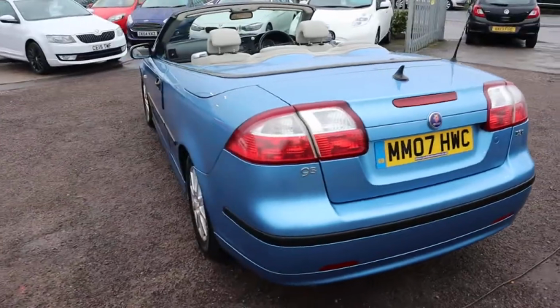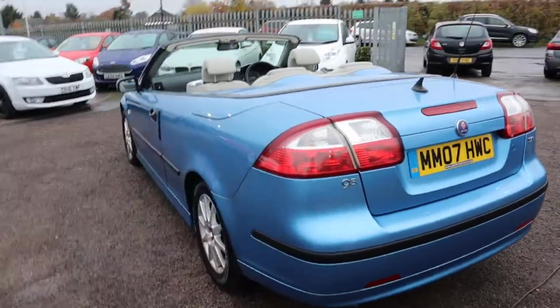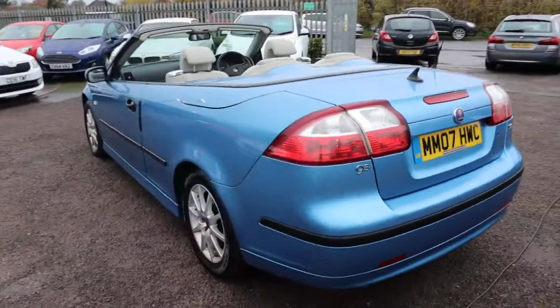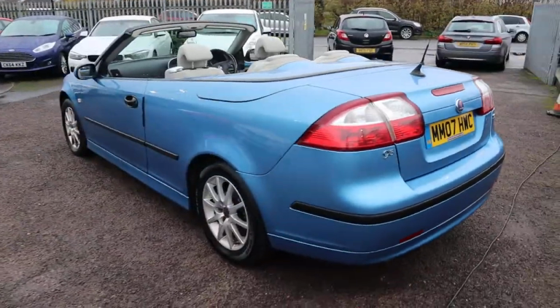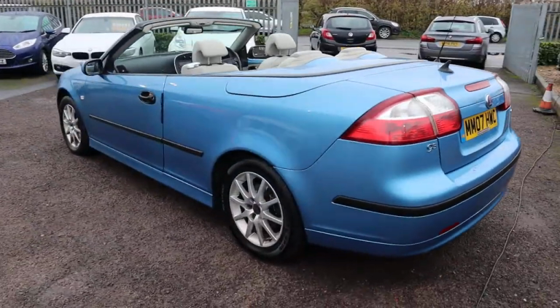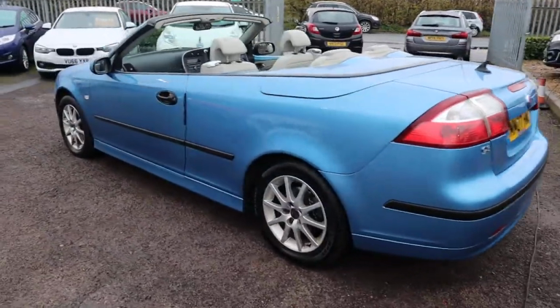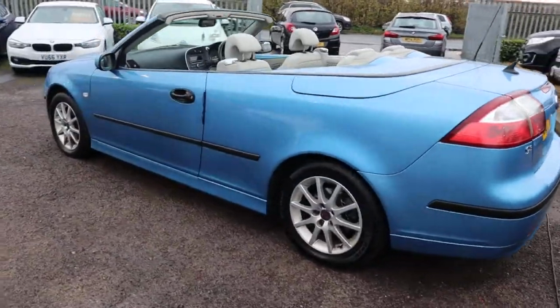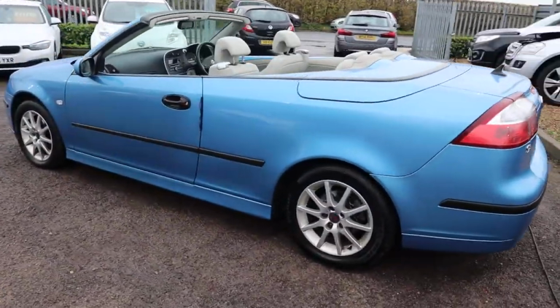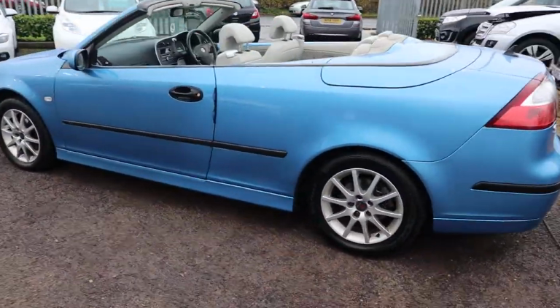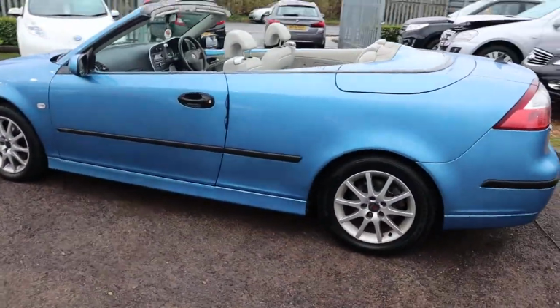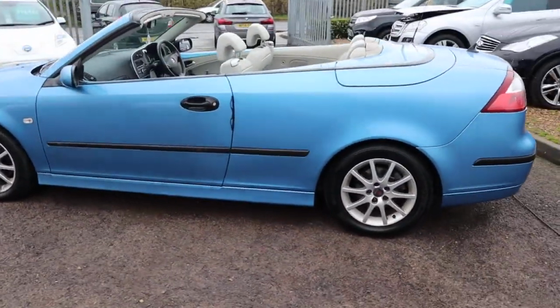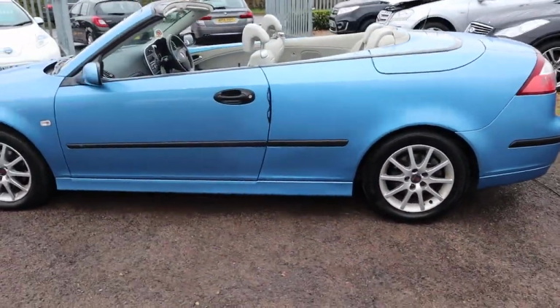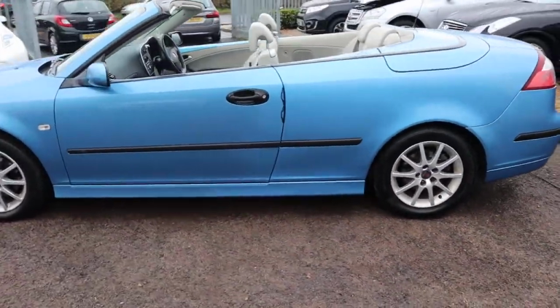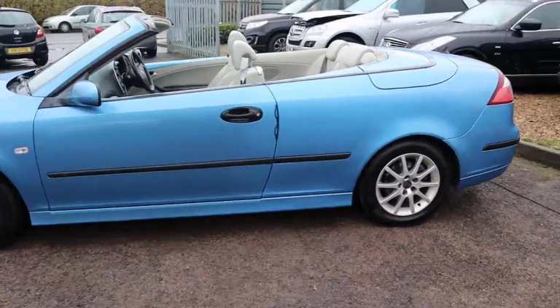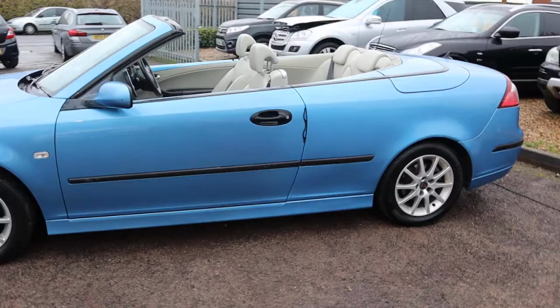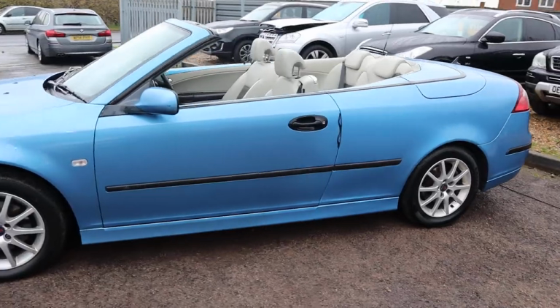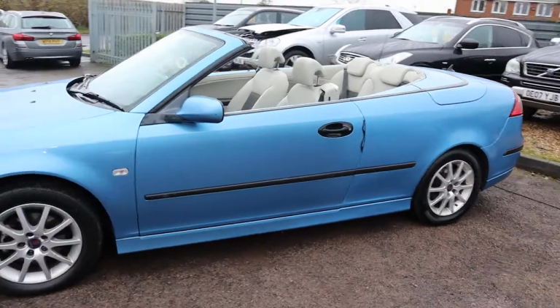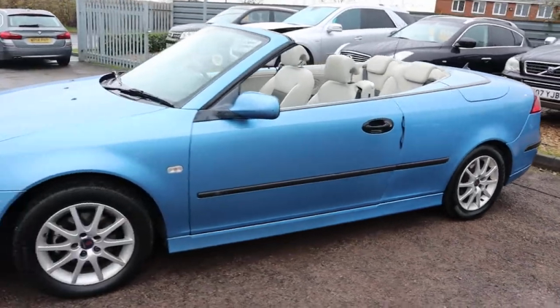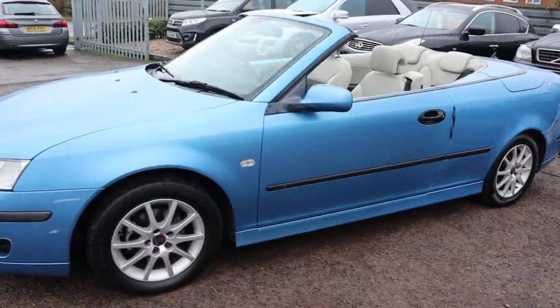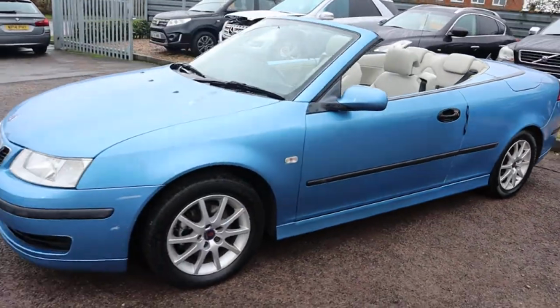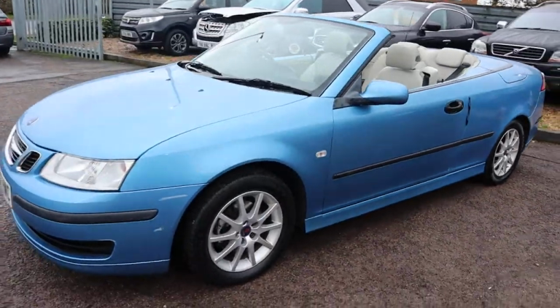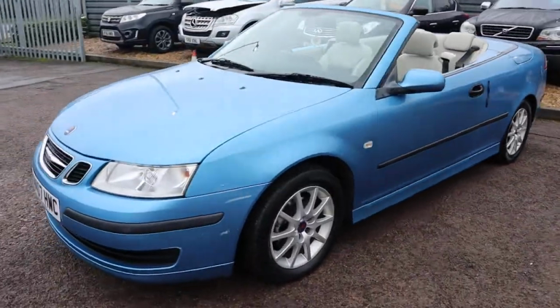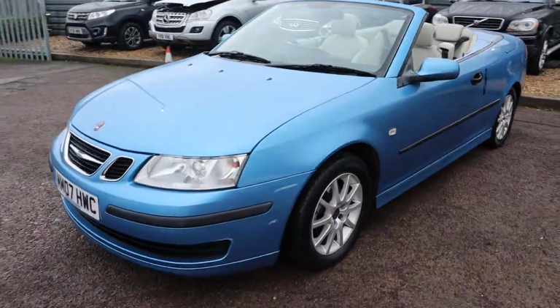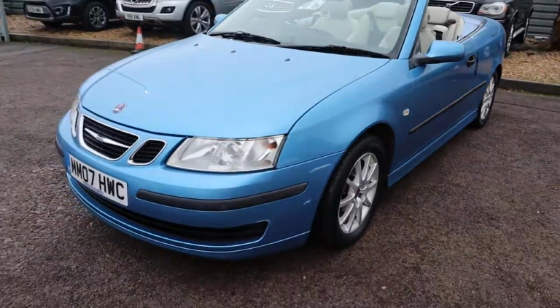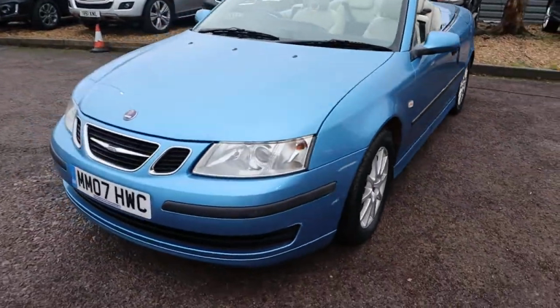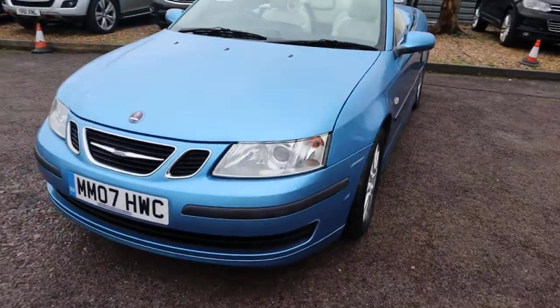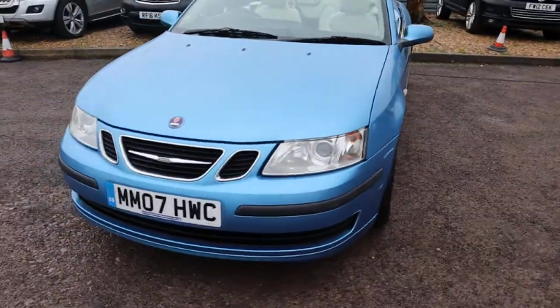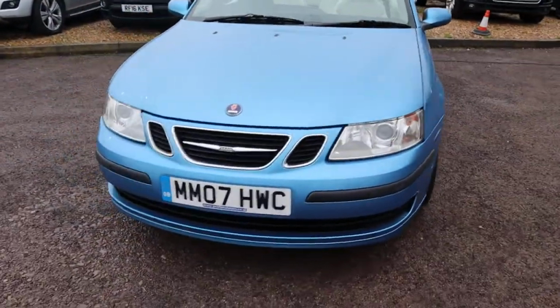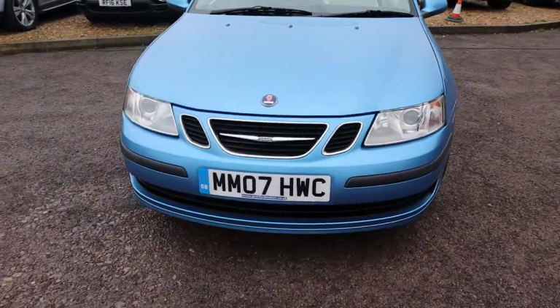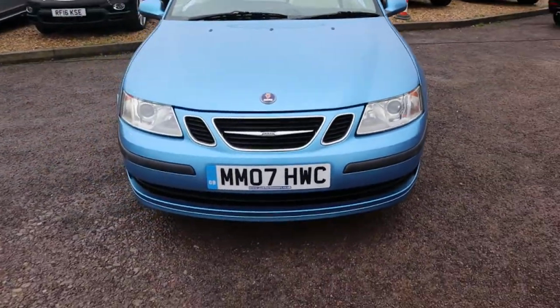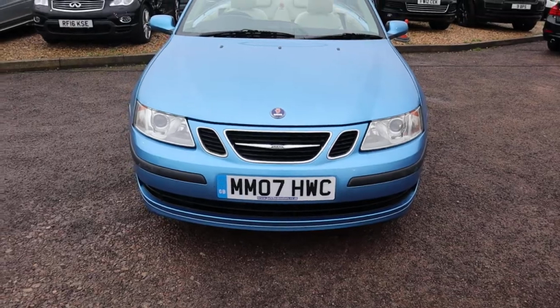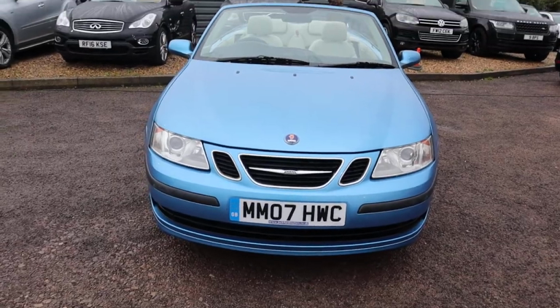This car came in as a part exchange from a lovely lady in Scotland, and we're selling it as a part exchange trade car. In my opinion, it's in lovely condition.